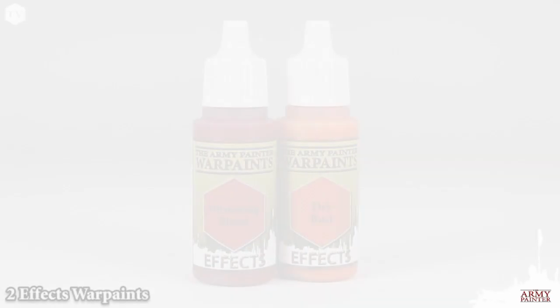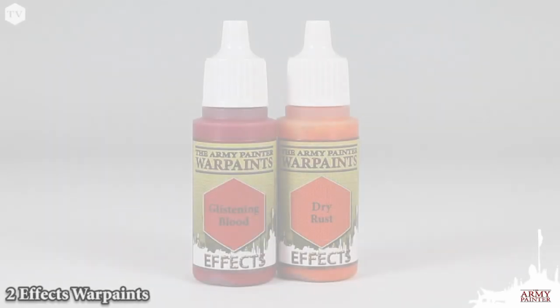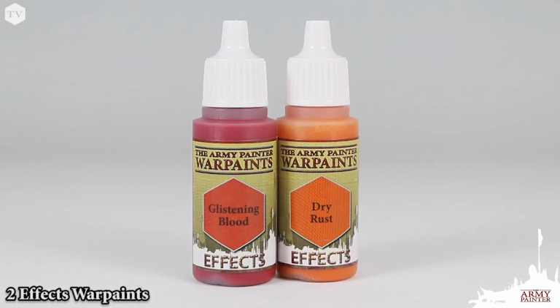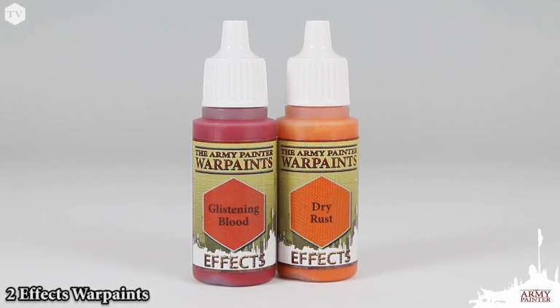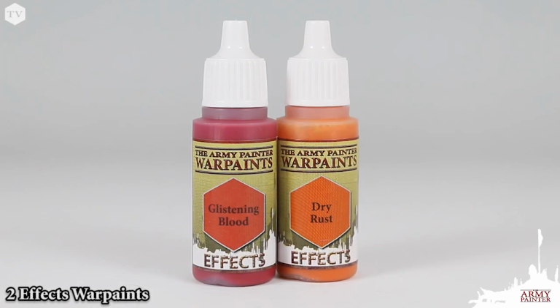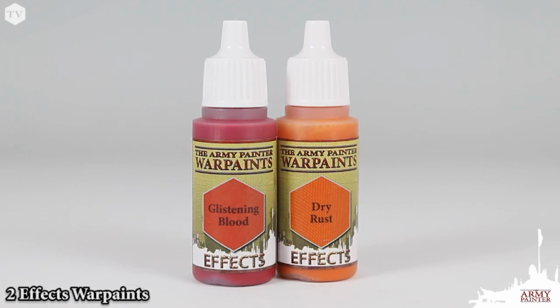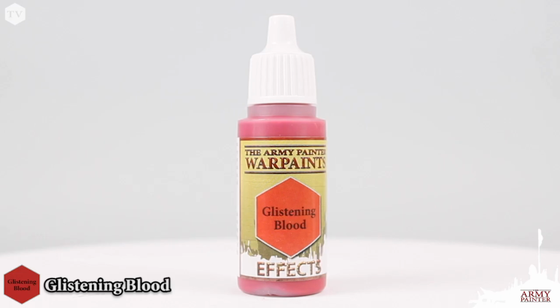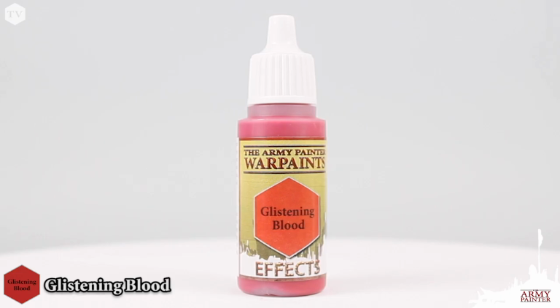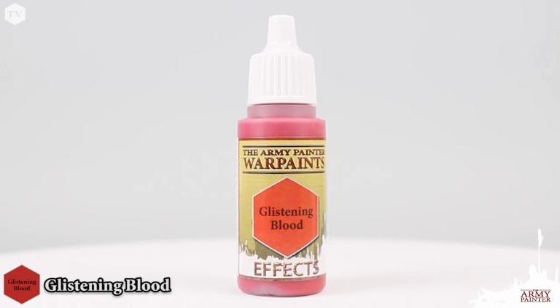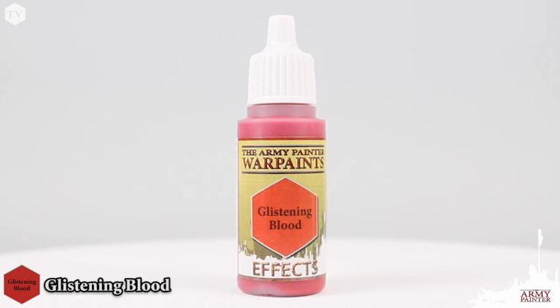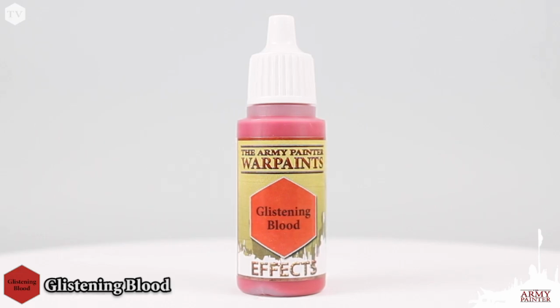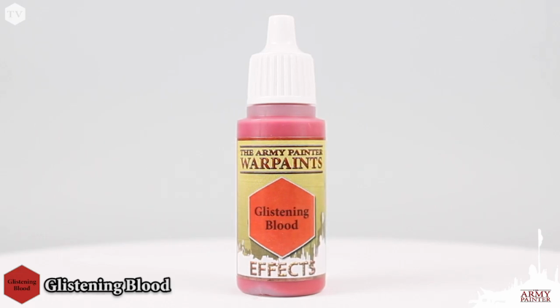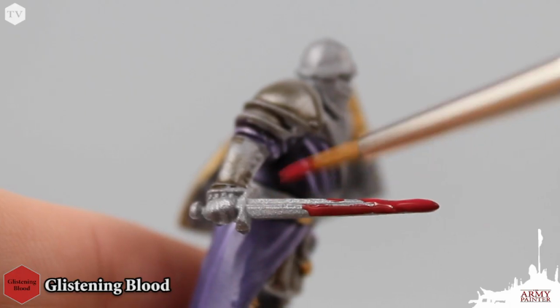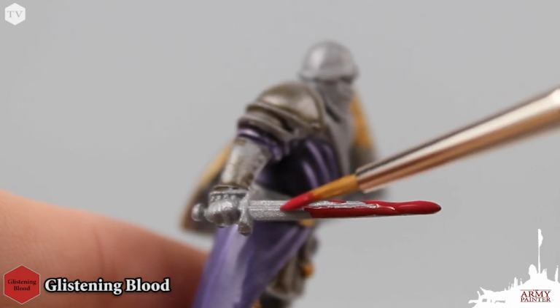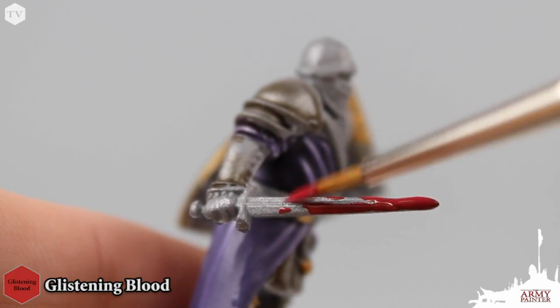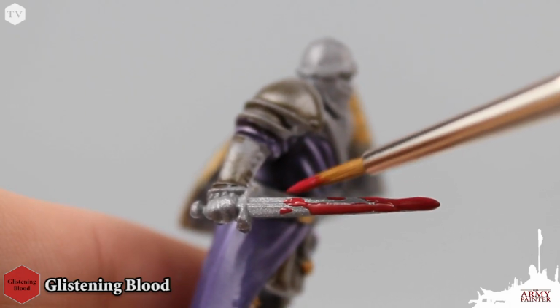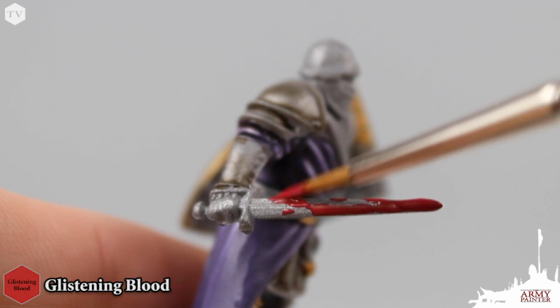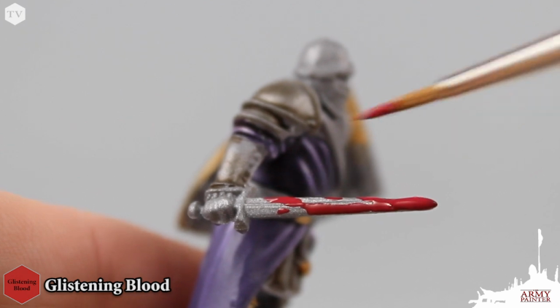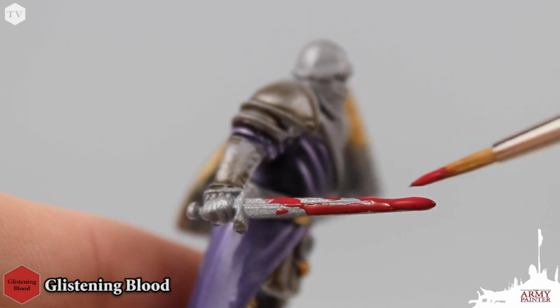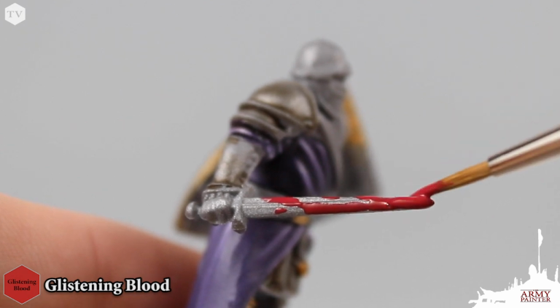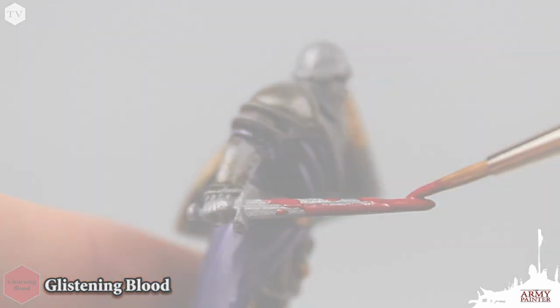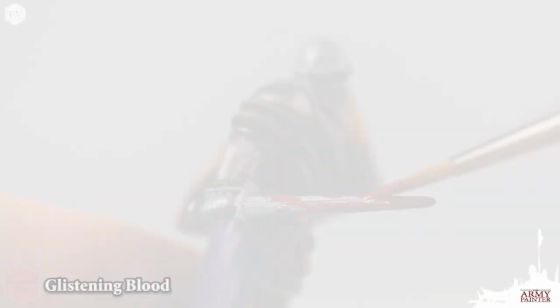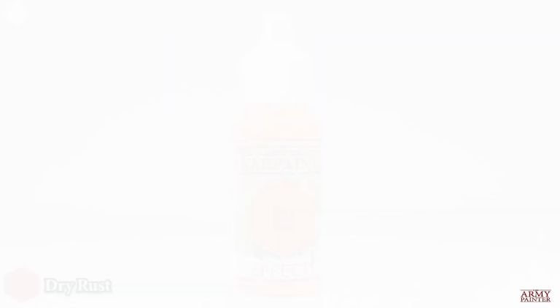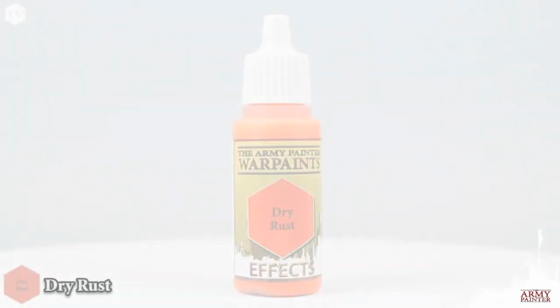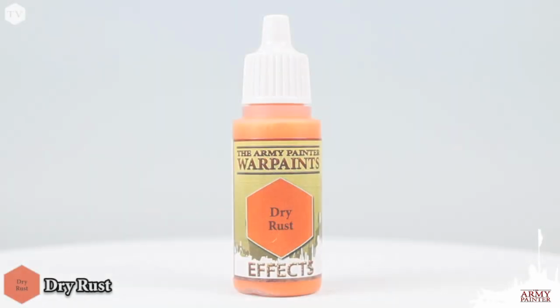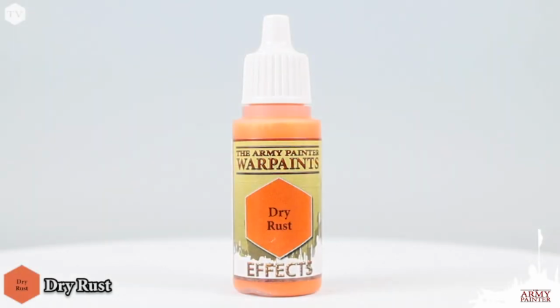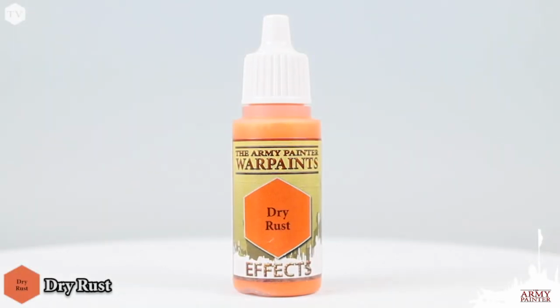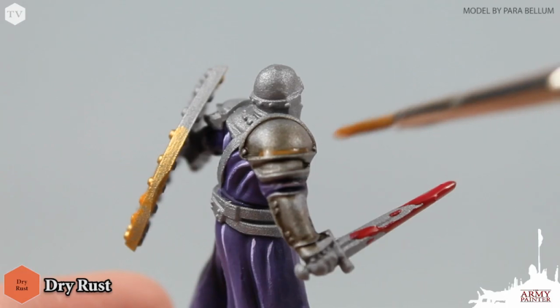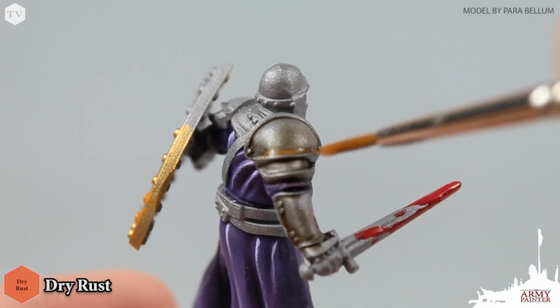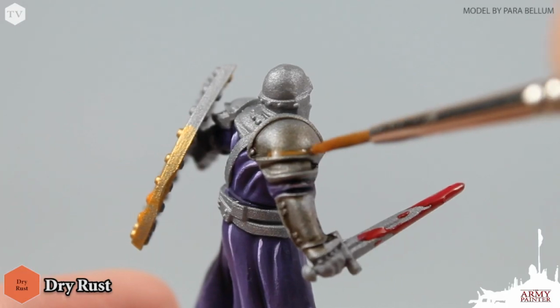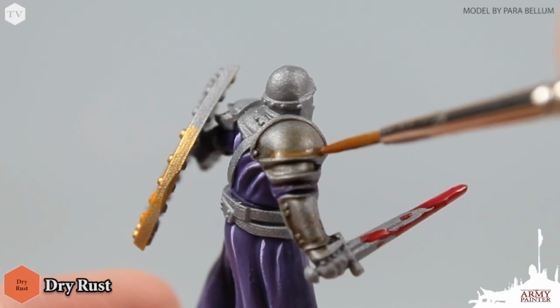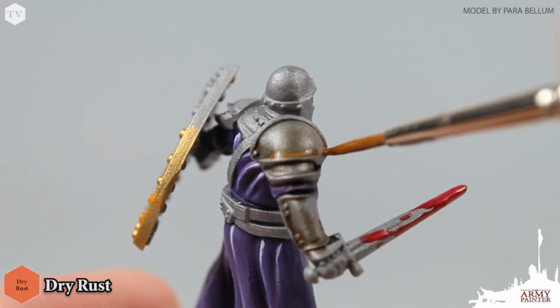Also included are two effects paints: Glistening Blood, a high-gloss paint perfect for blood spatter and gore, and Dry Rust for when you want to weather your models.